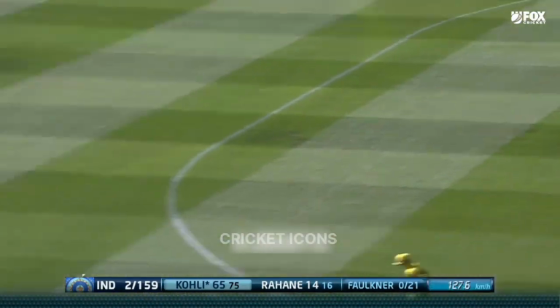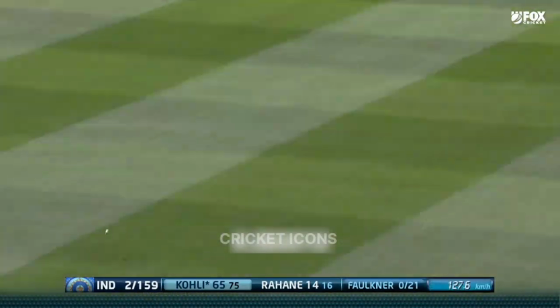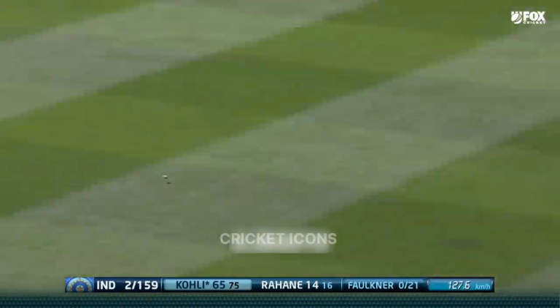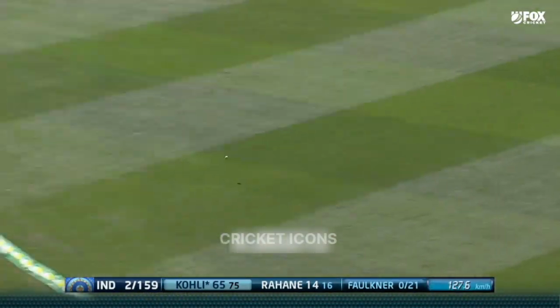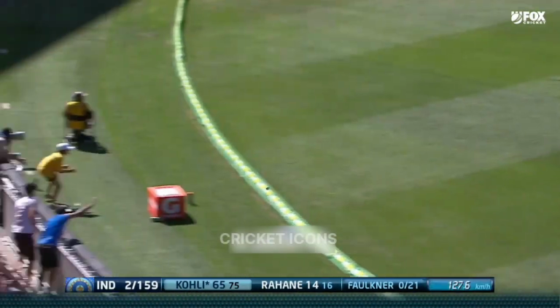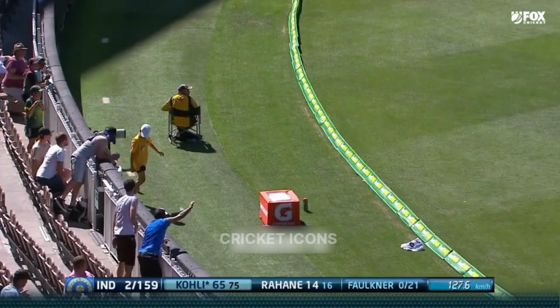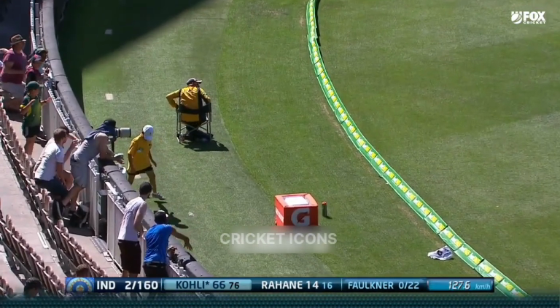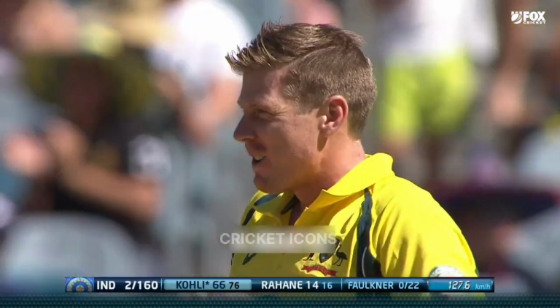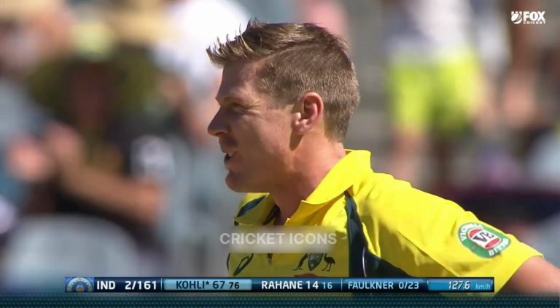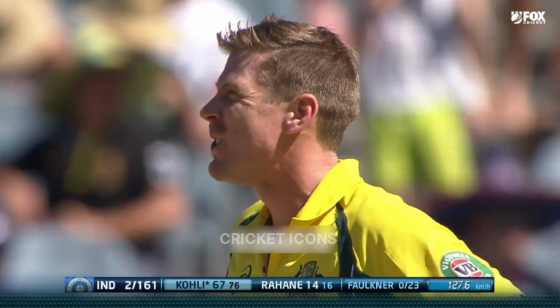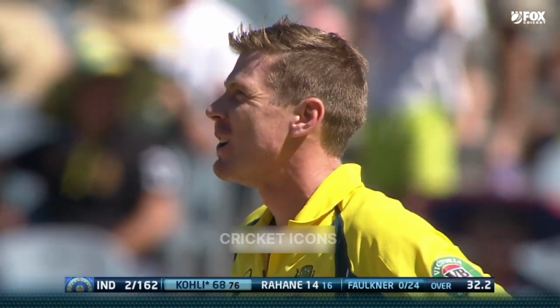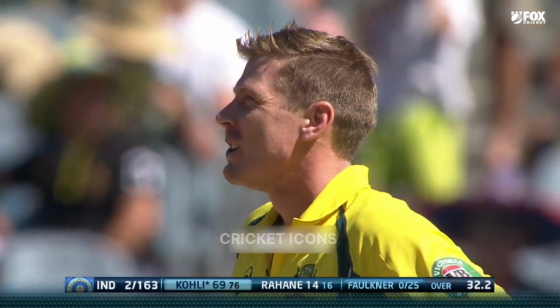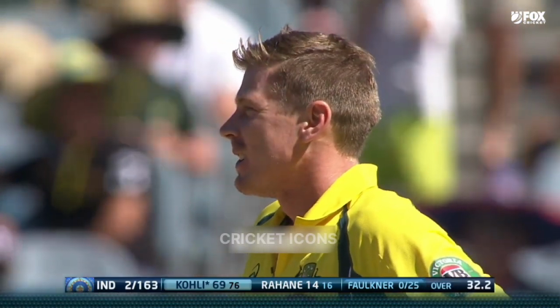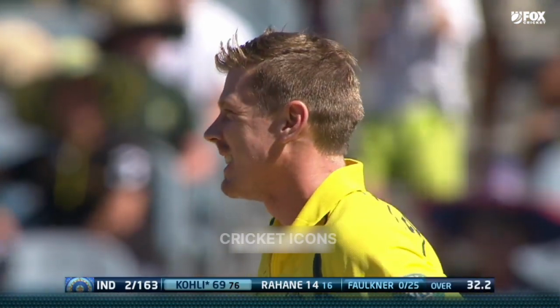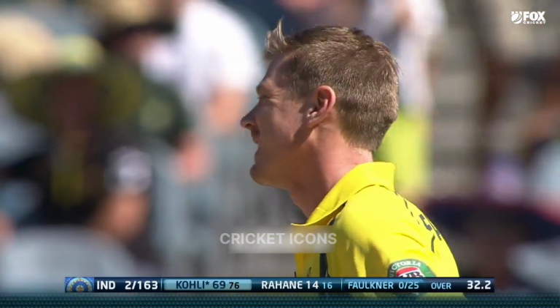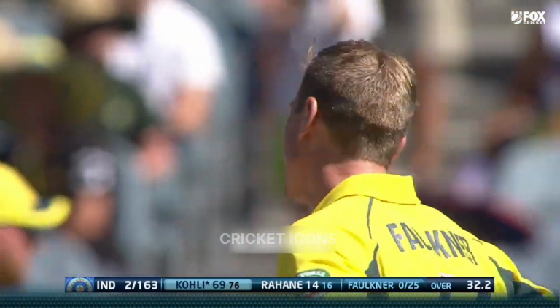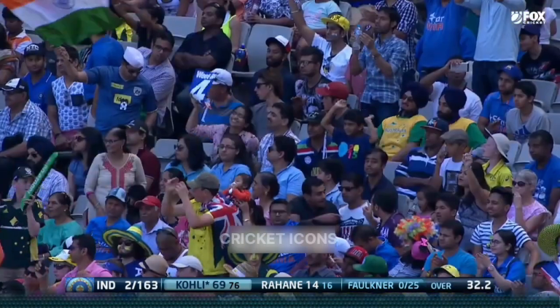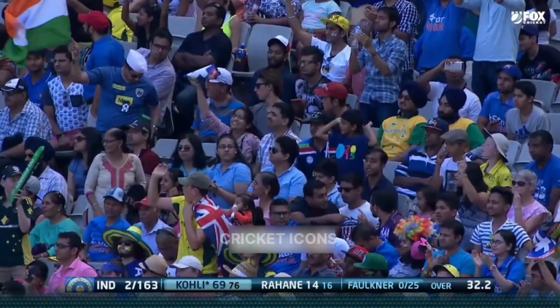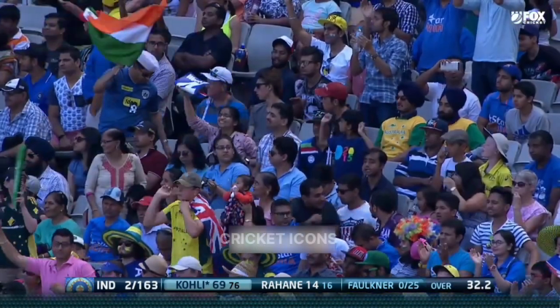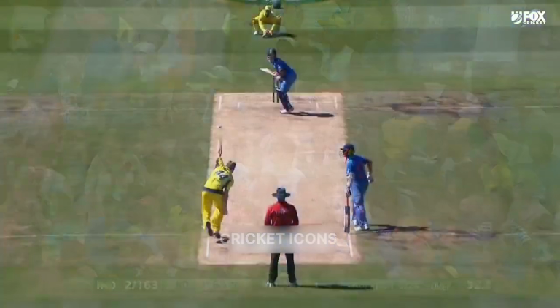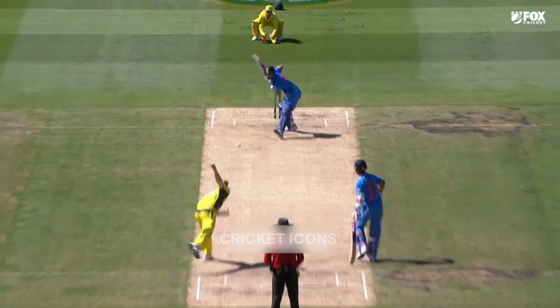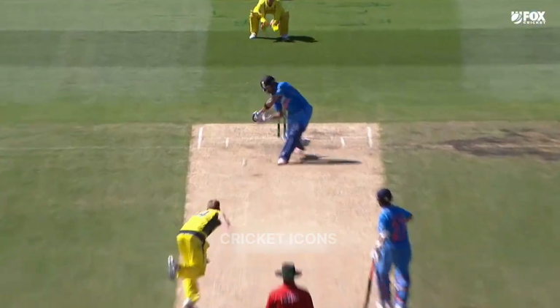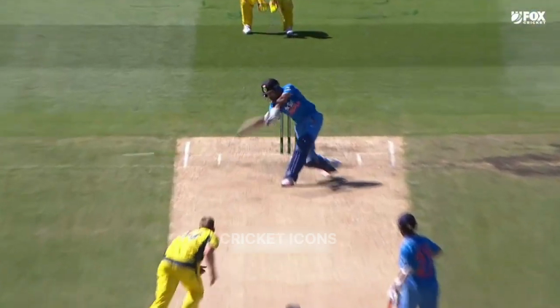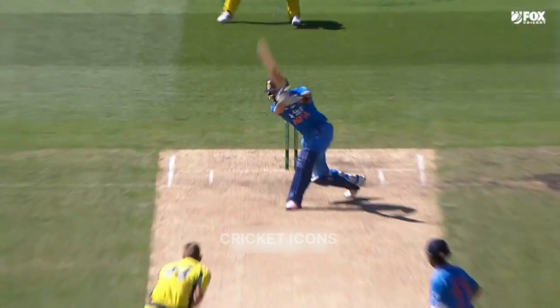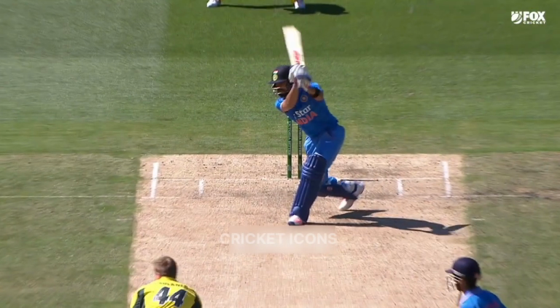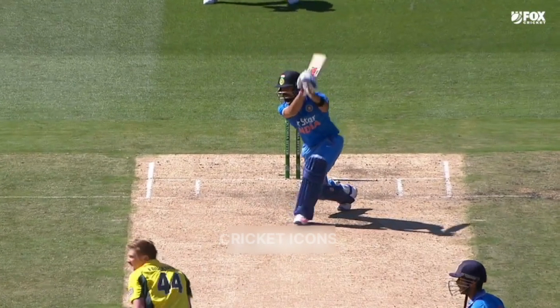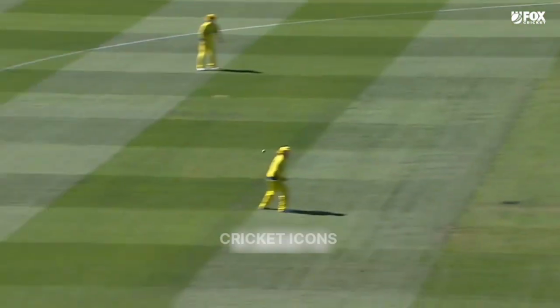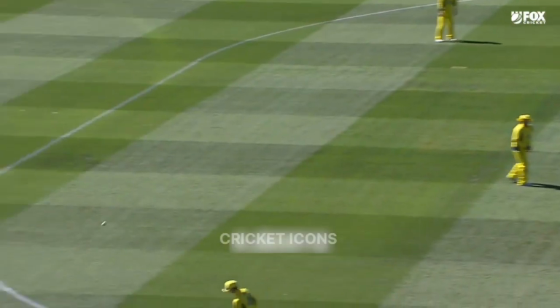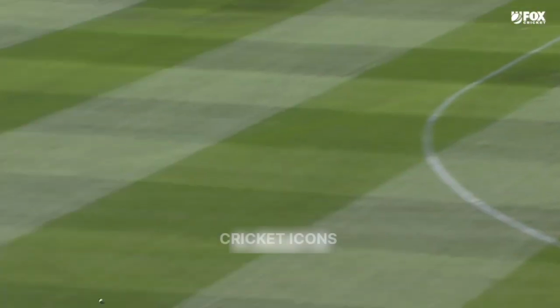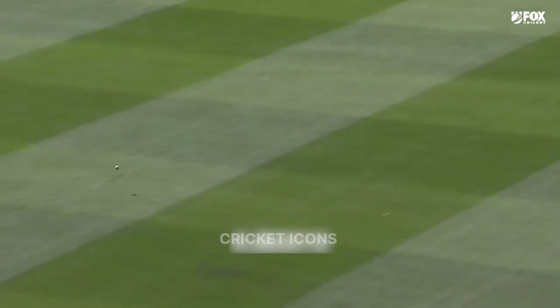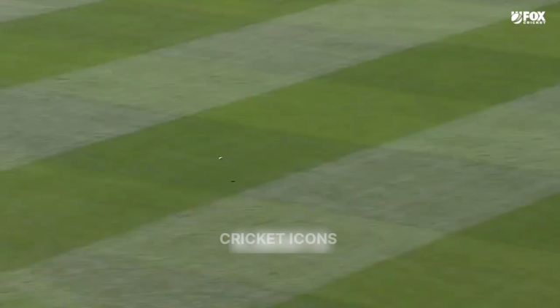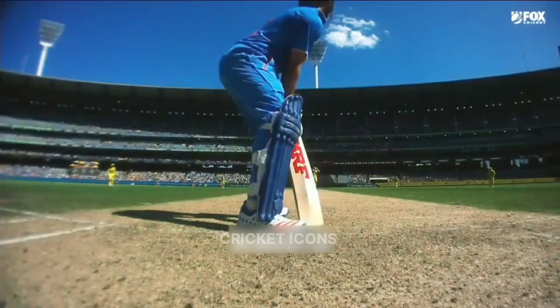It's in the air, that's into the gap - that is unbelievable! Beautifully timed, used his feet, found the gap. Watch this - gave himself a bit of width, went to the onside, went bang, over cover.